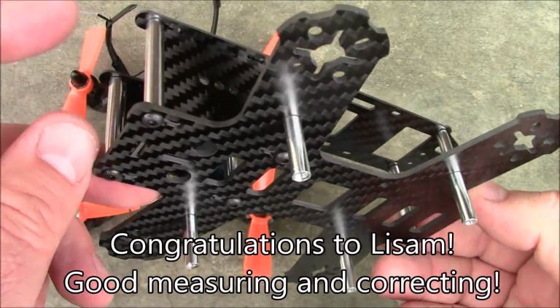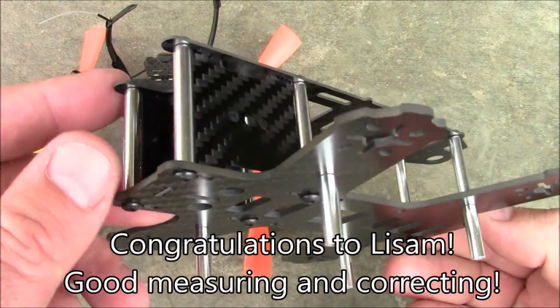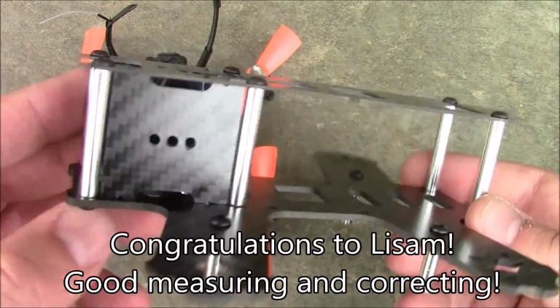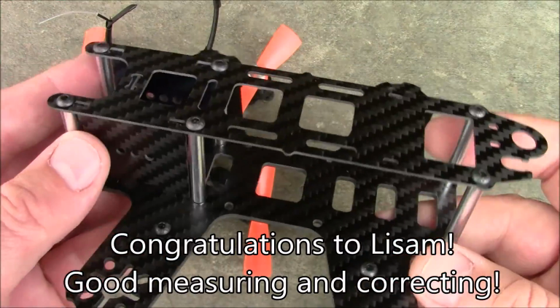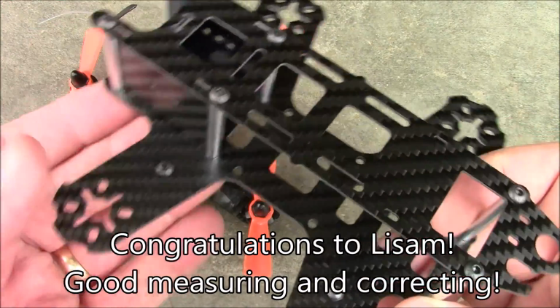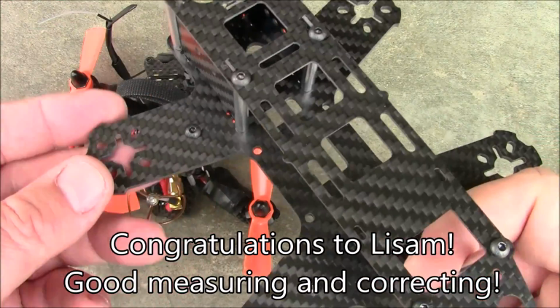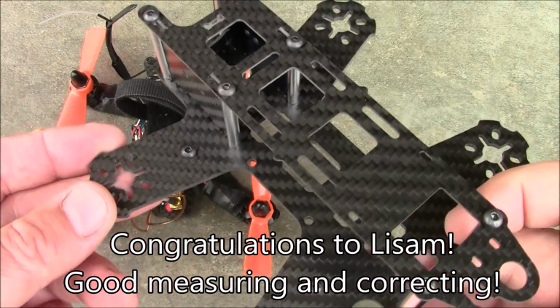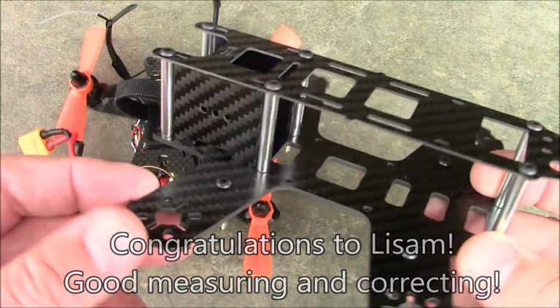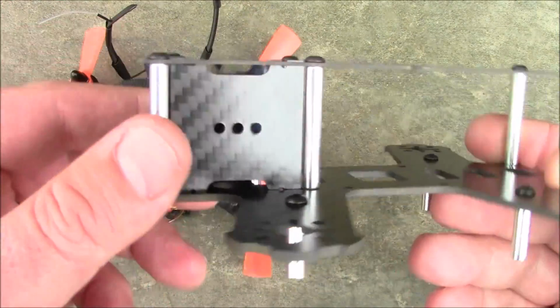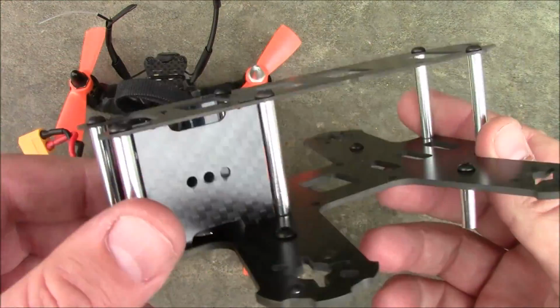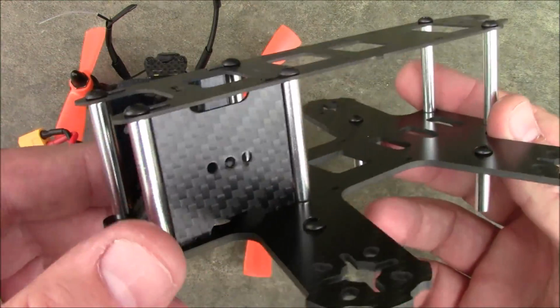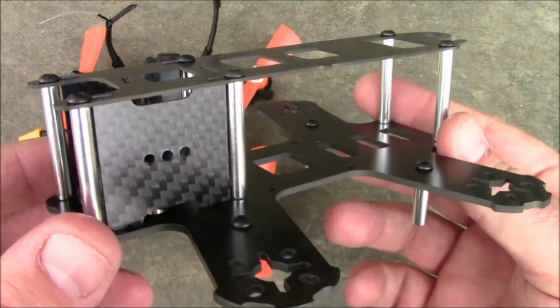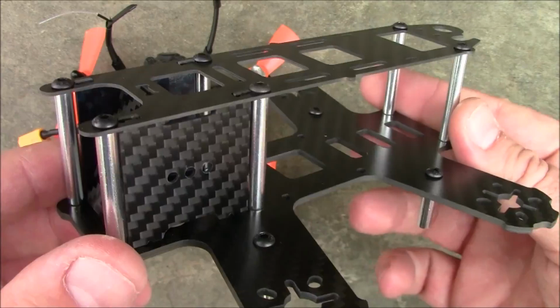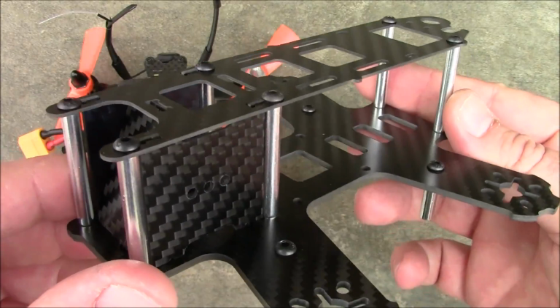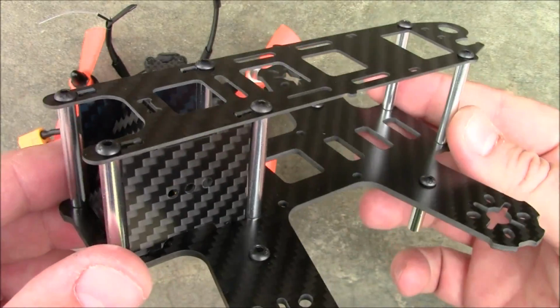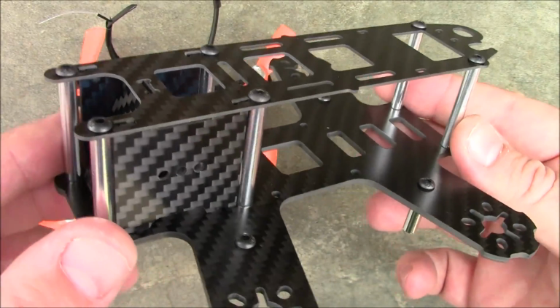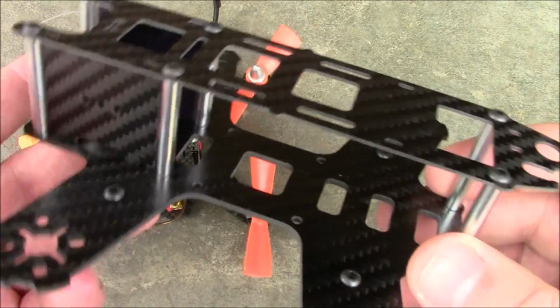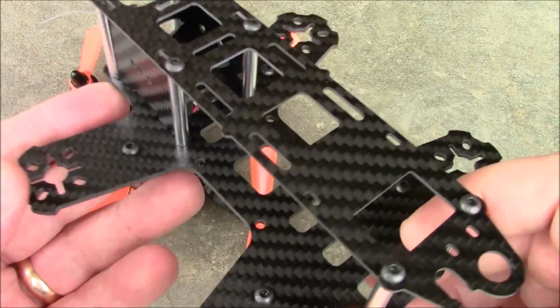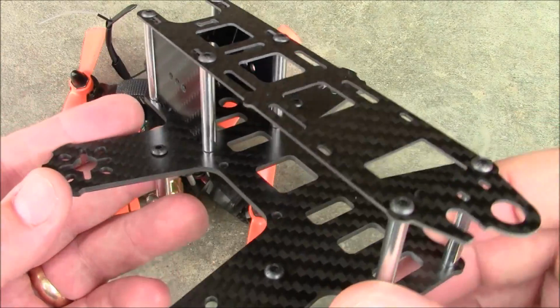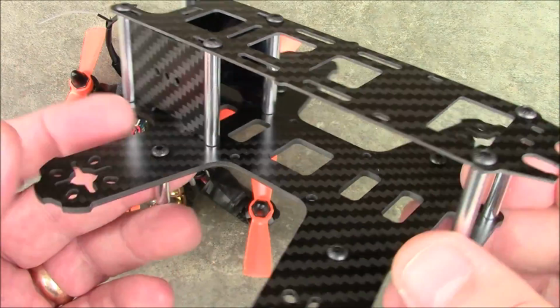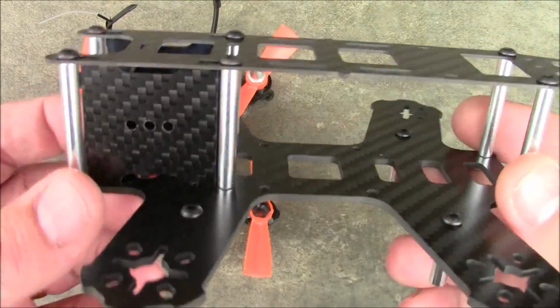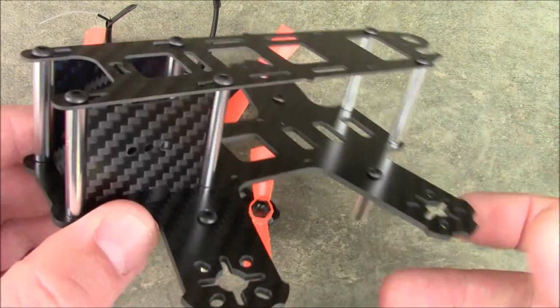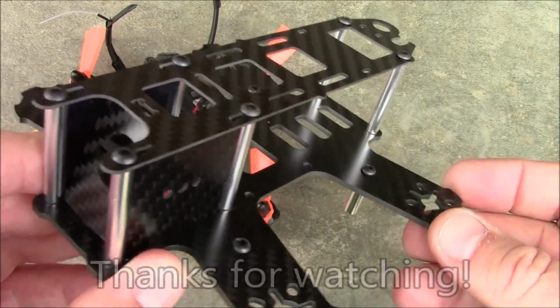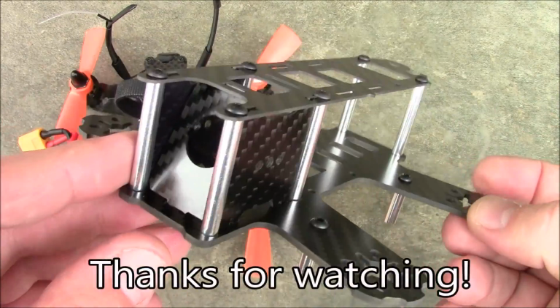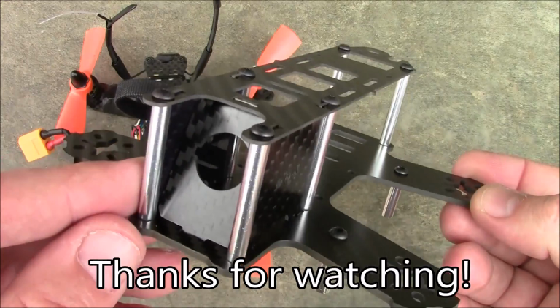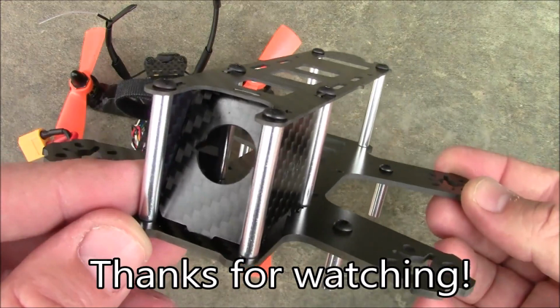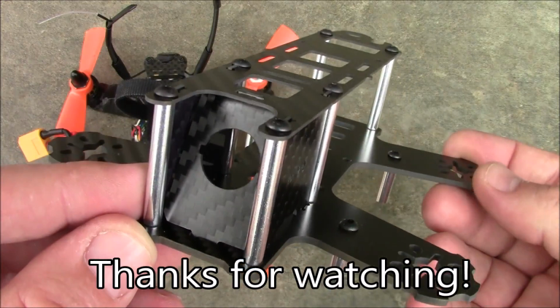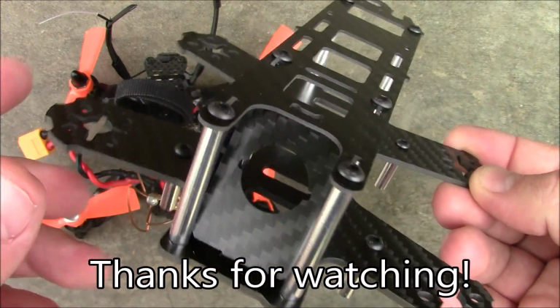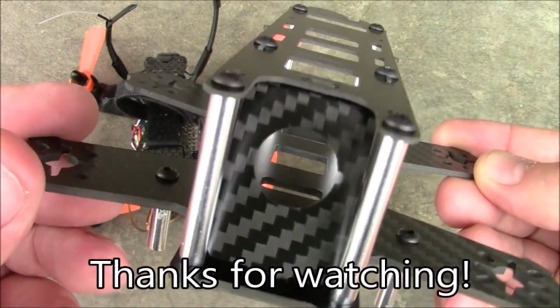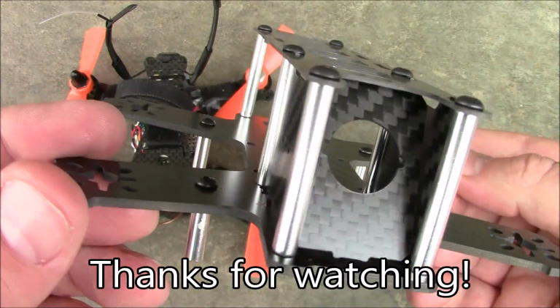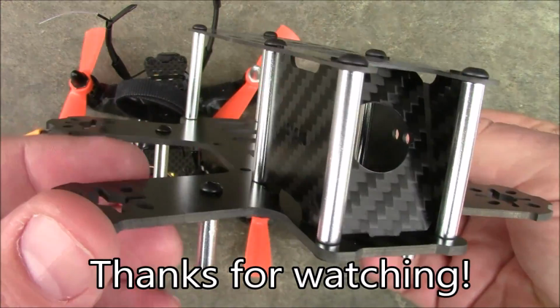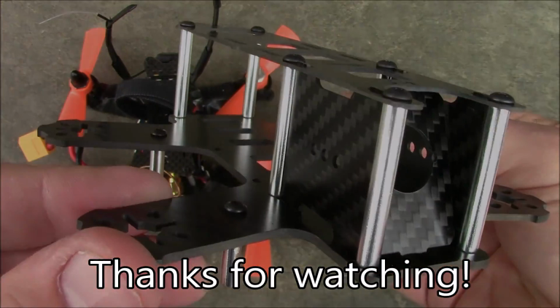Hopefully all the new ones that are sent out are actually this size instead of the 147 size. Anyway, this is just a little follow-up video to the previous one. If you have any questions or comments, leave them in the comments section and I will try to answer them as best I can. And as always, thanks for watching.